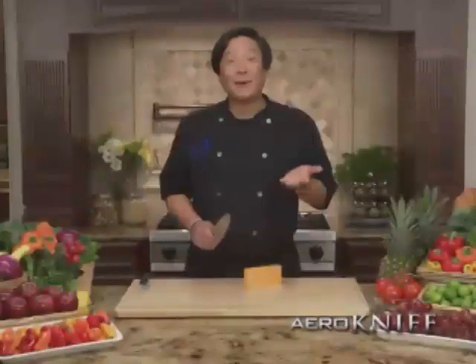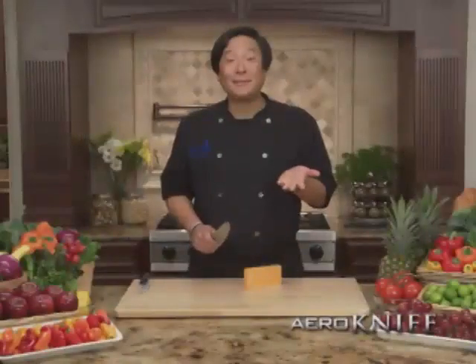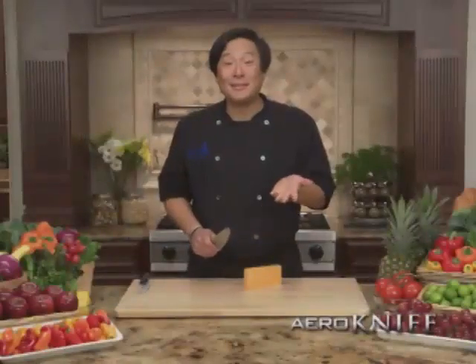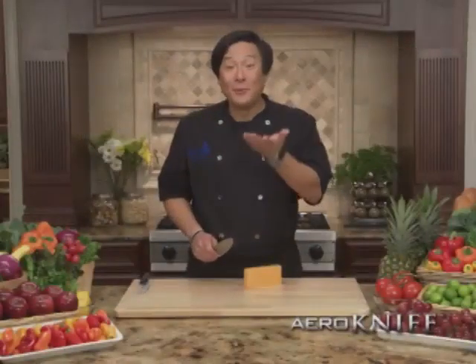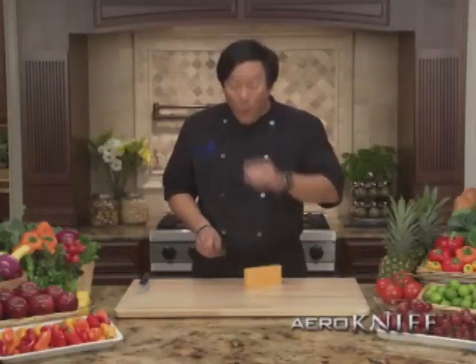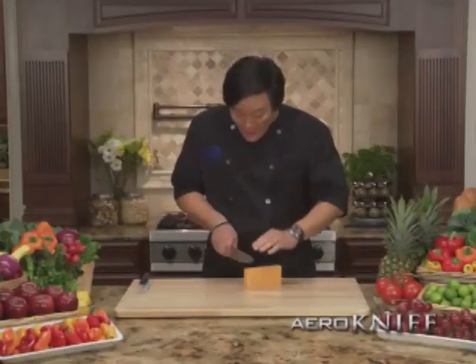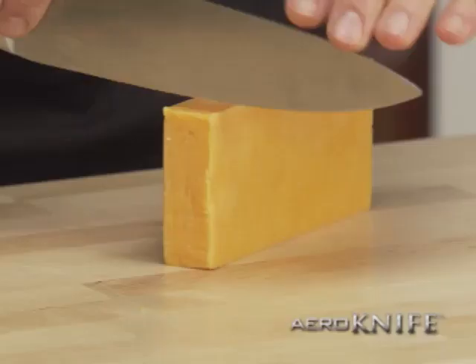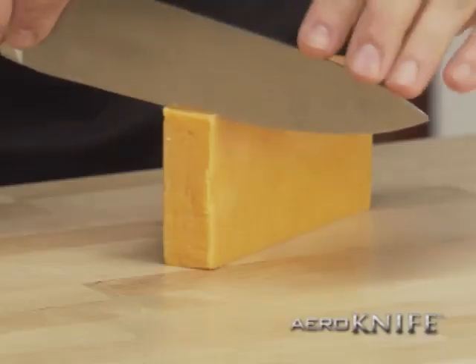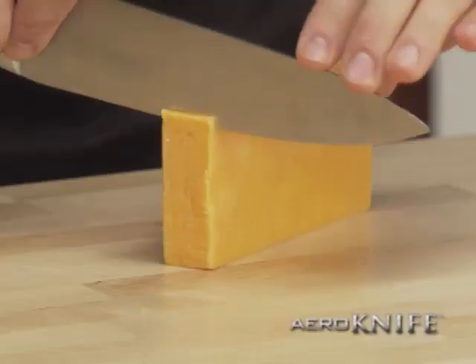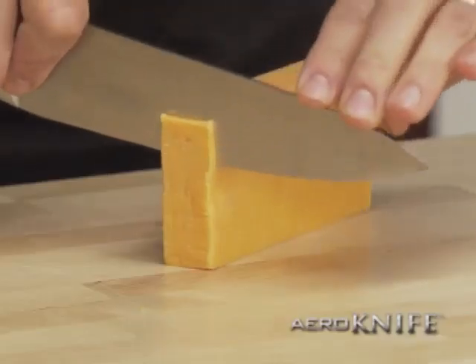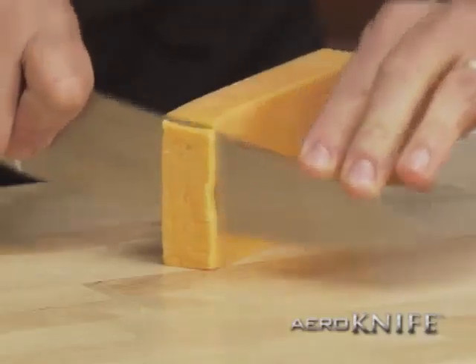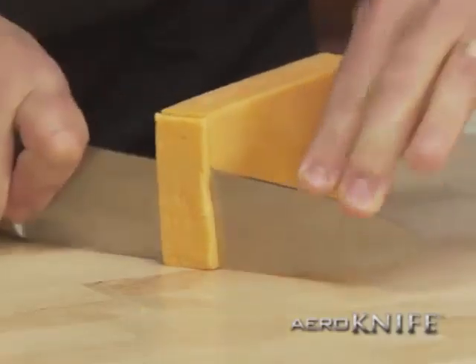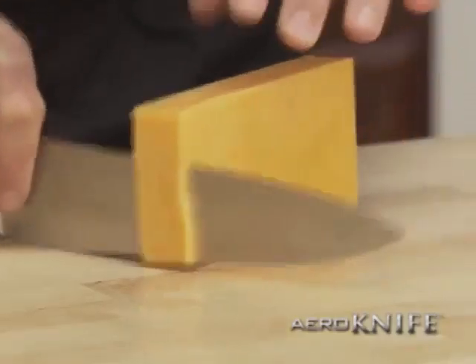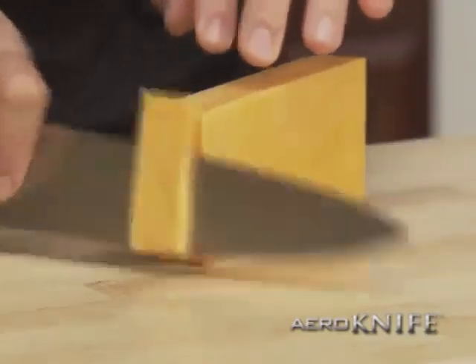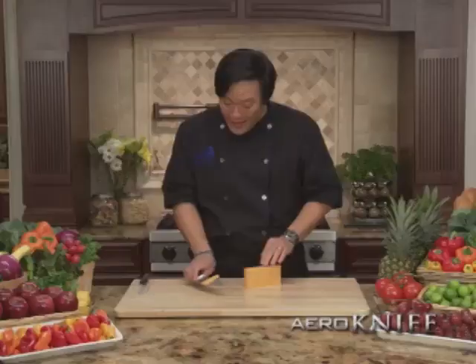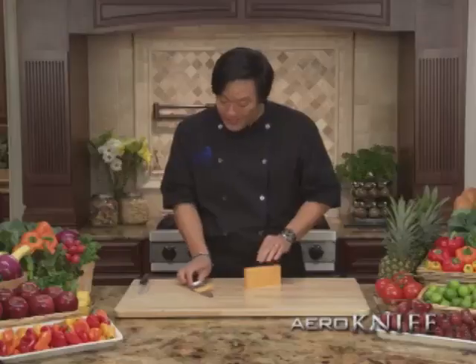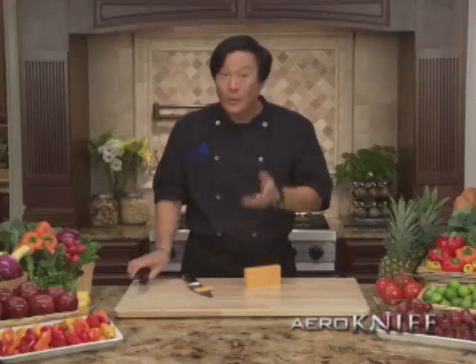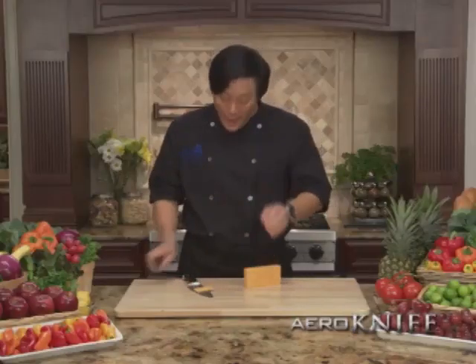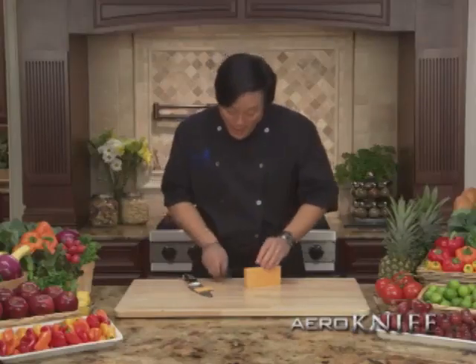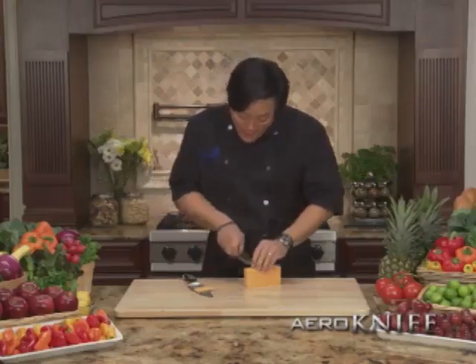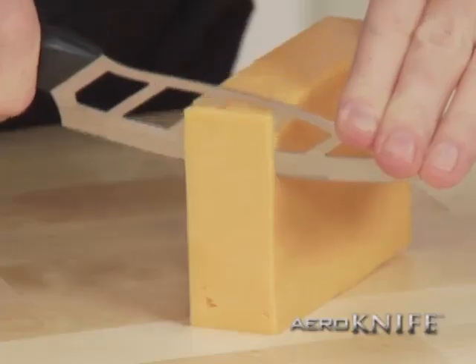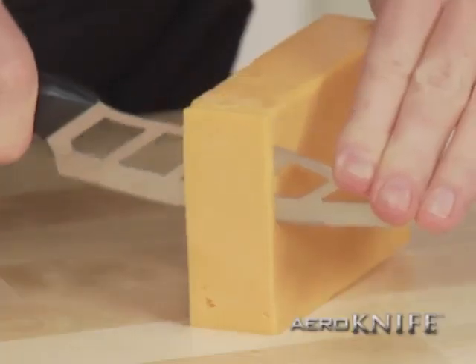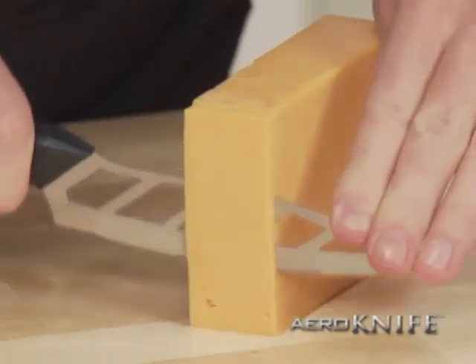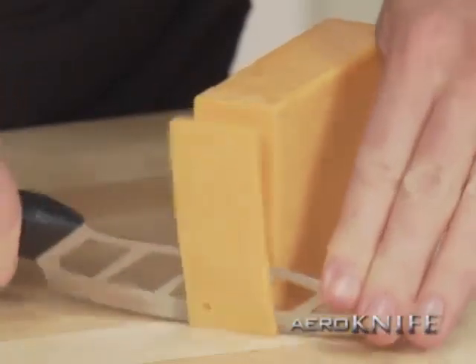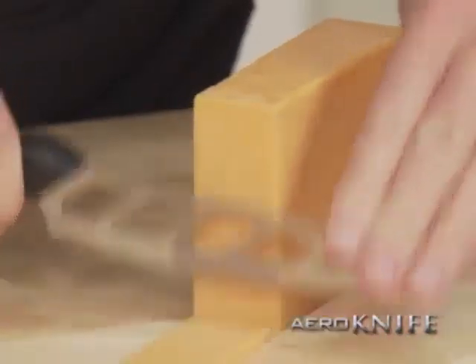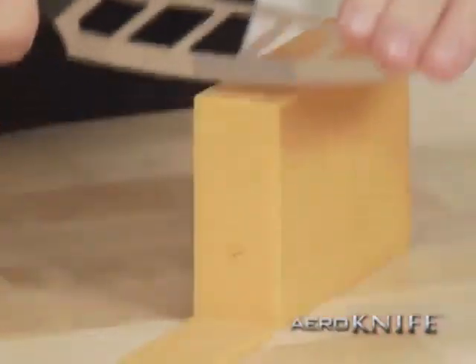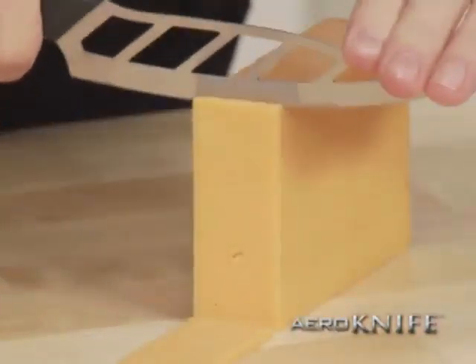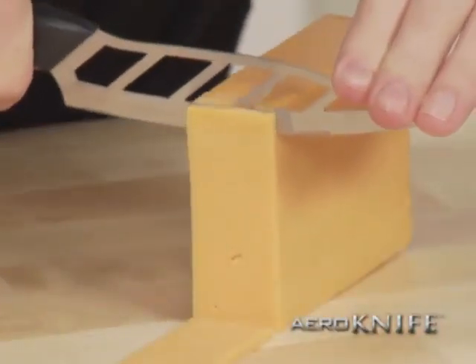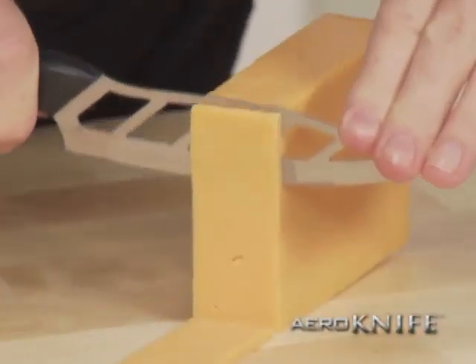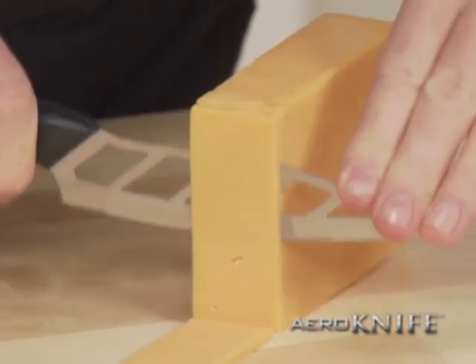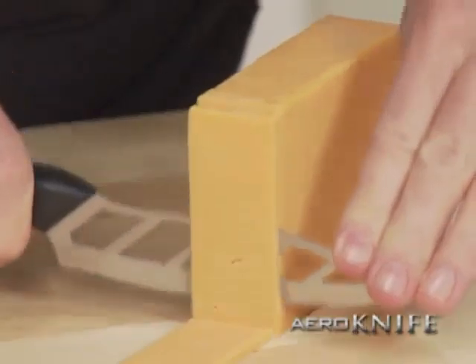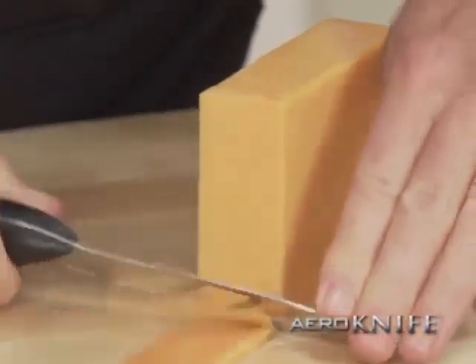You want to cut the cheese? With an ordinary knife, you have to push hard, and cheese sticks to the knife. With an arrow knife, no force, strength, or pressure, and the cheese falls right off.